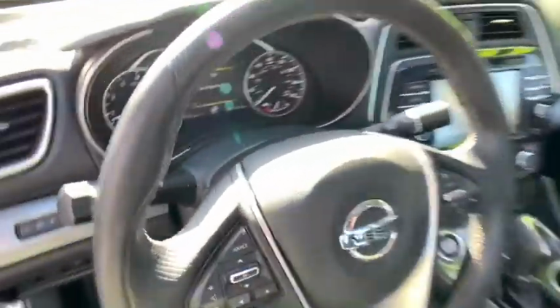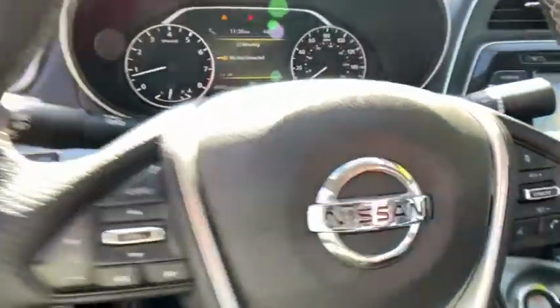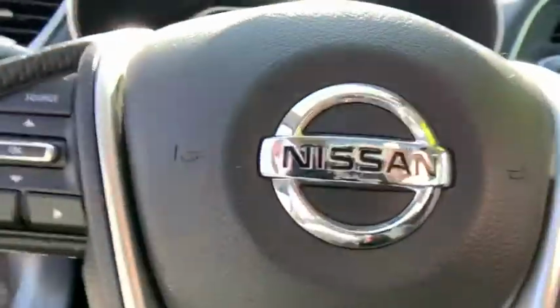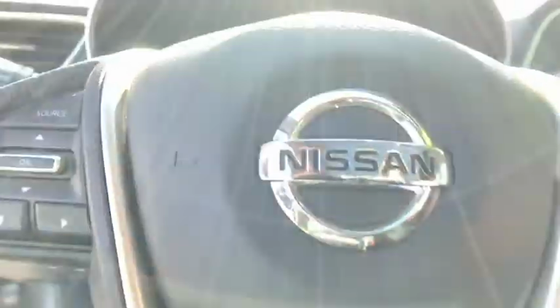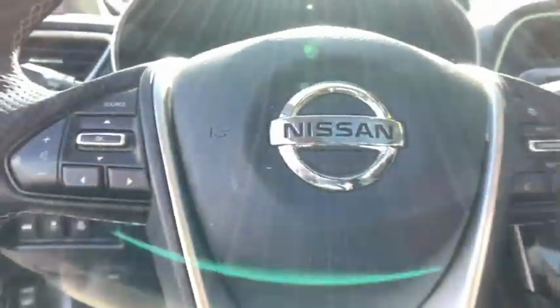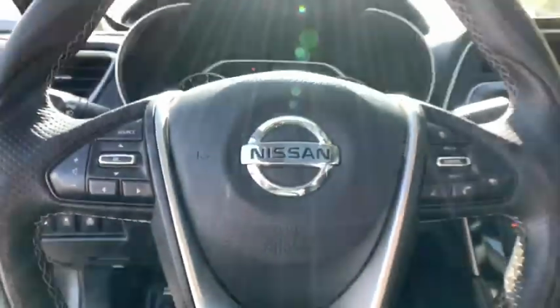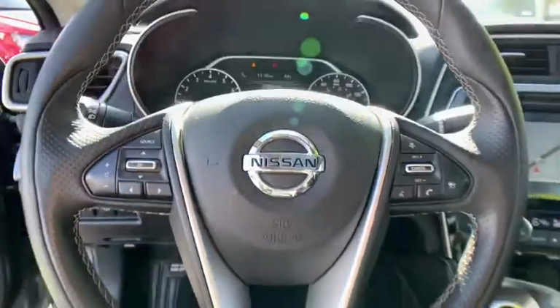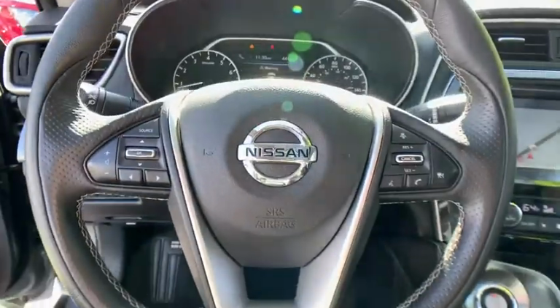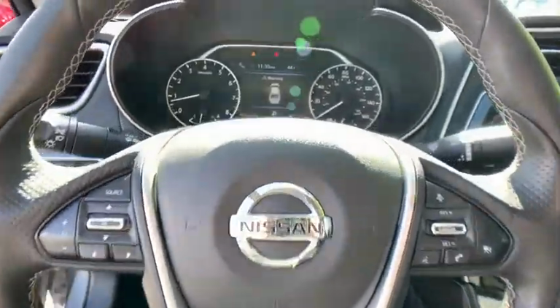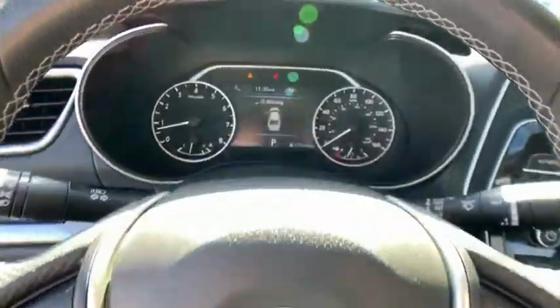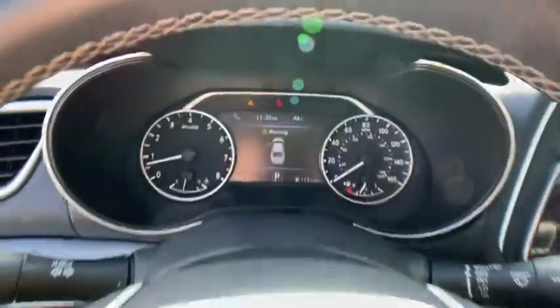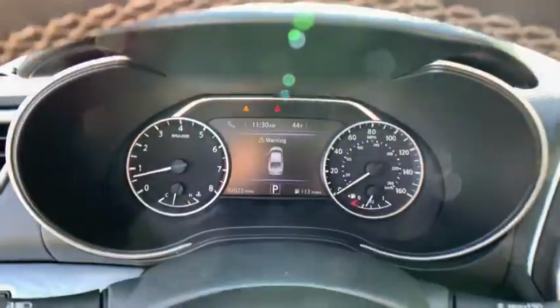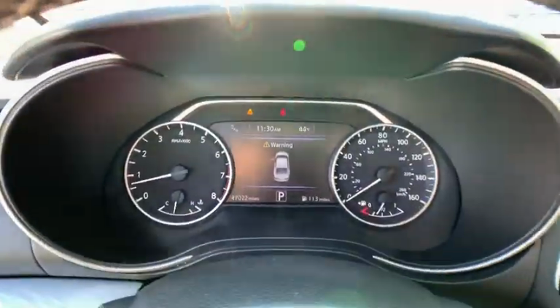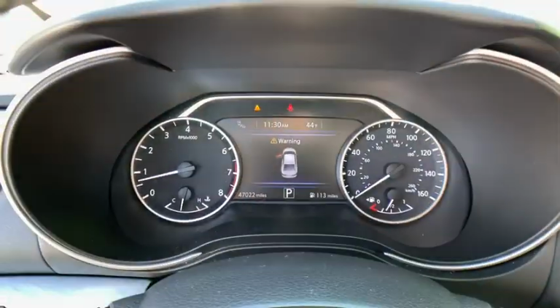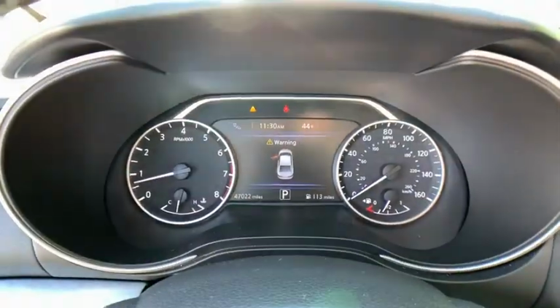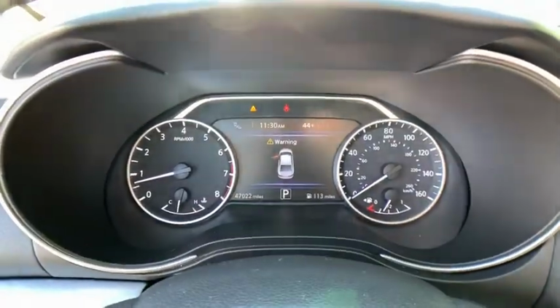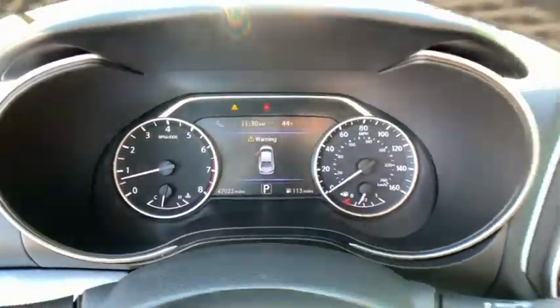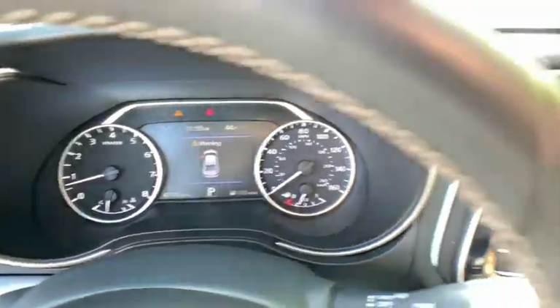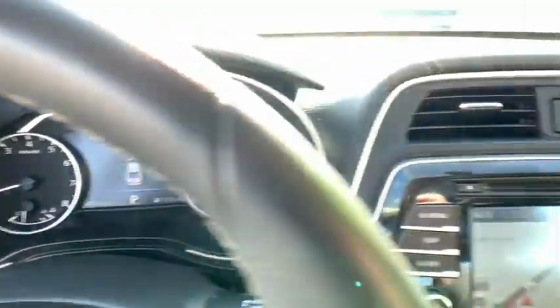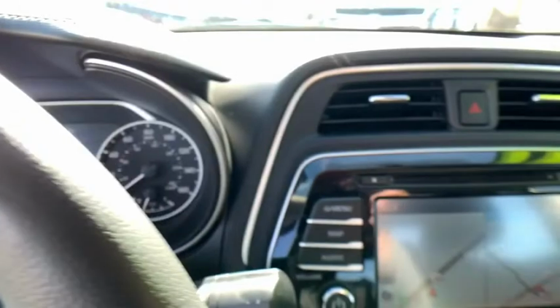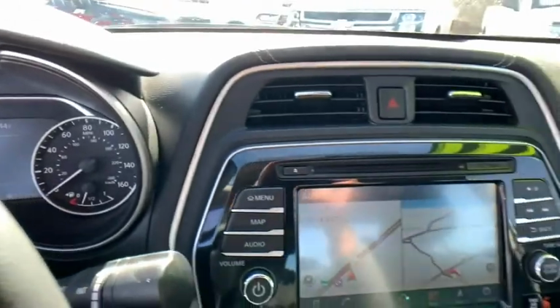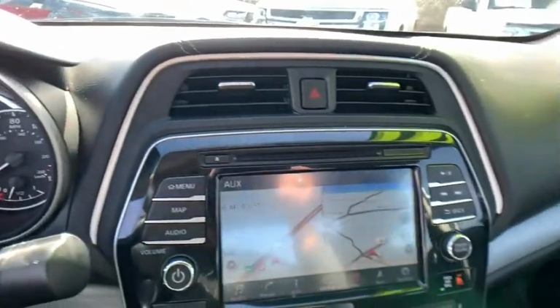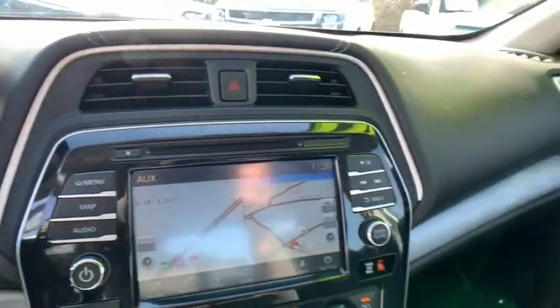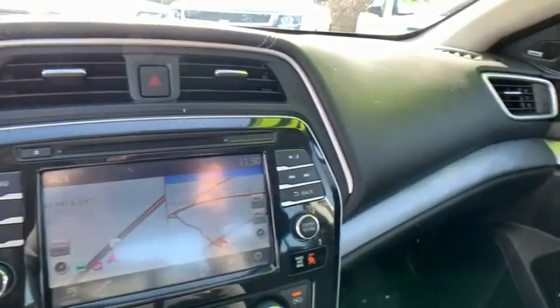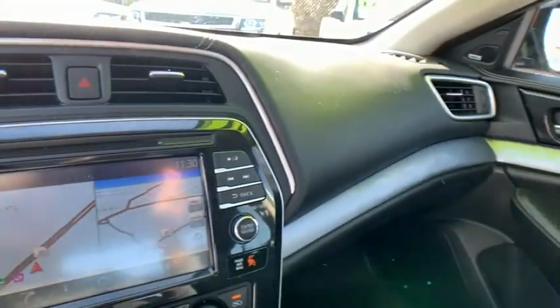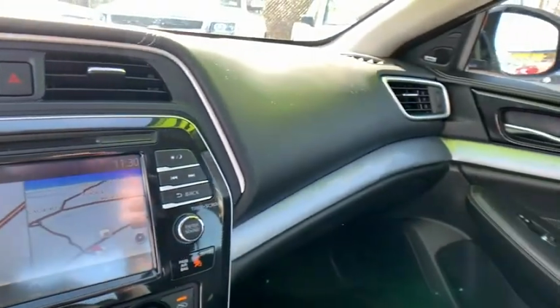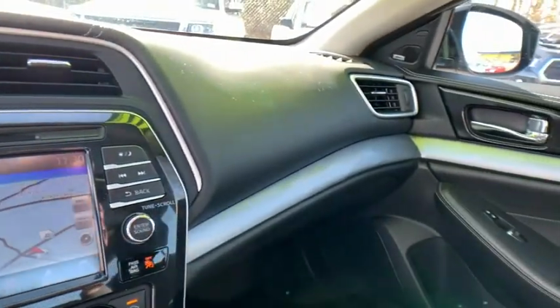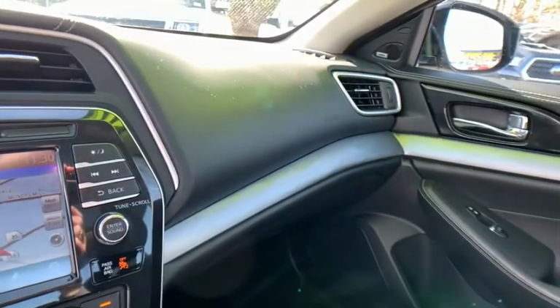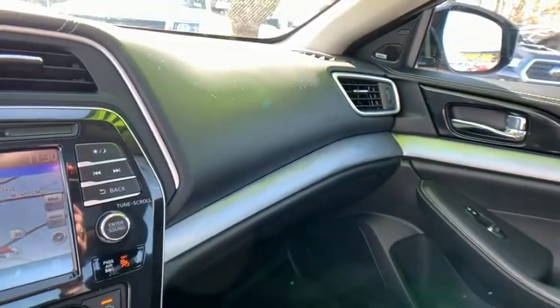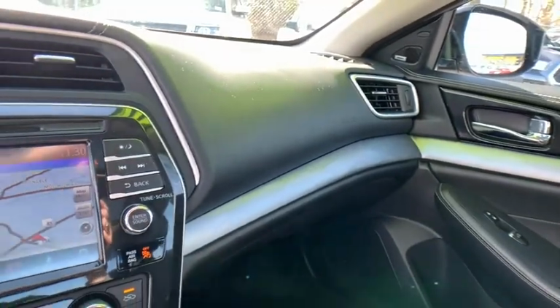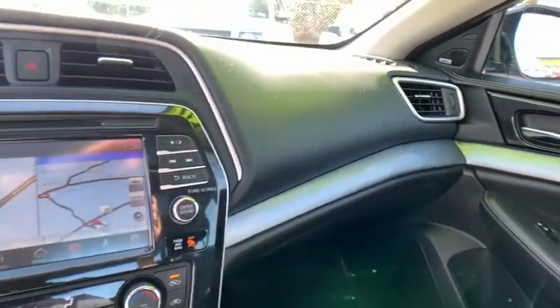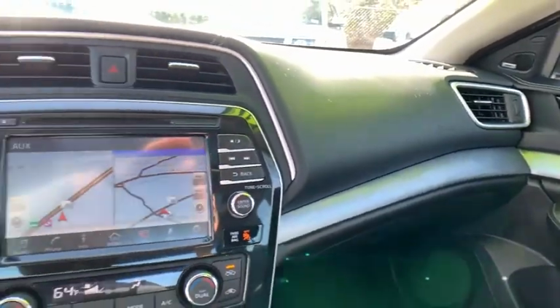security system, compass, electronic stability control, heated steering wheel, heated front seat, trip computer, tachometer, panic alarm, brake assist.